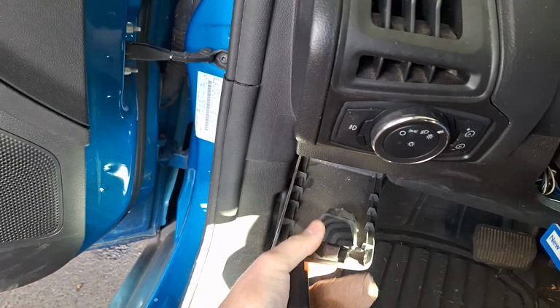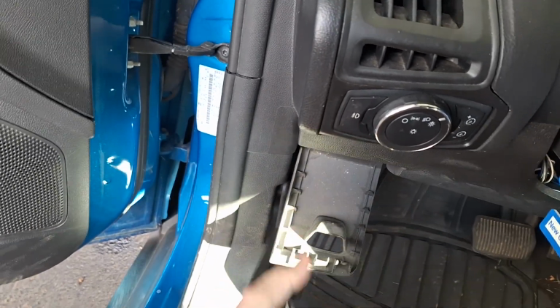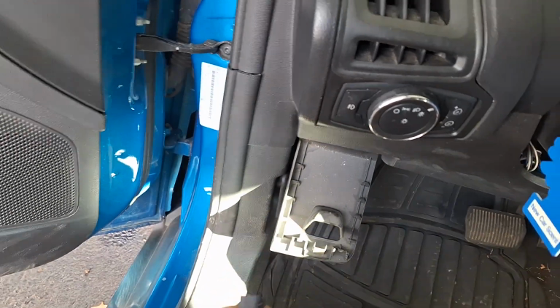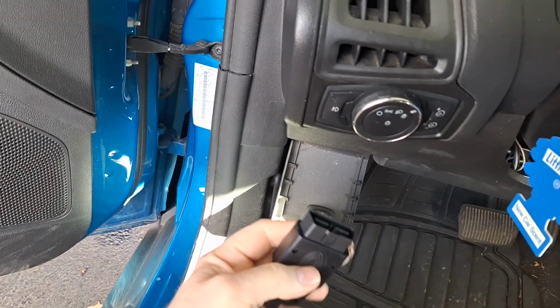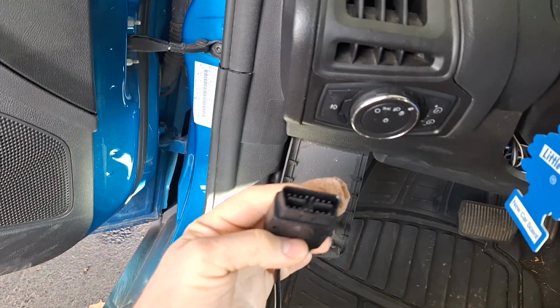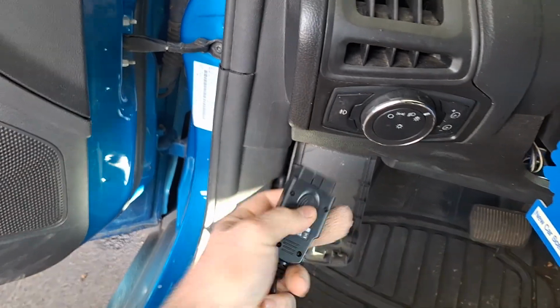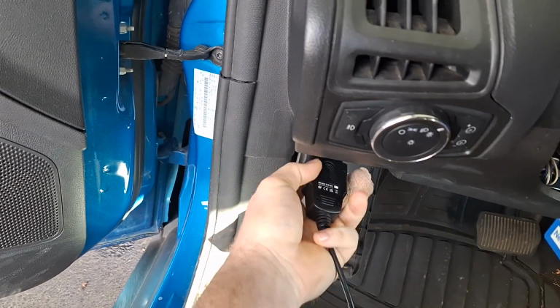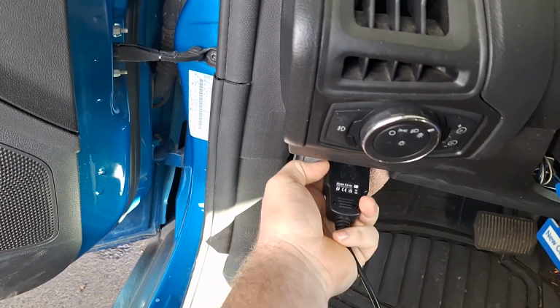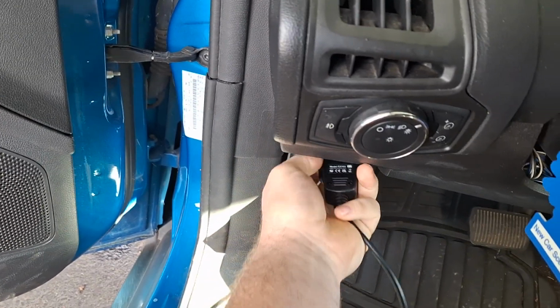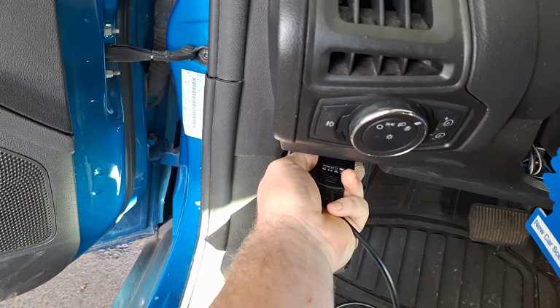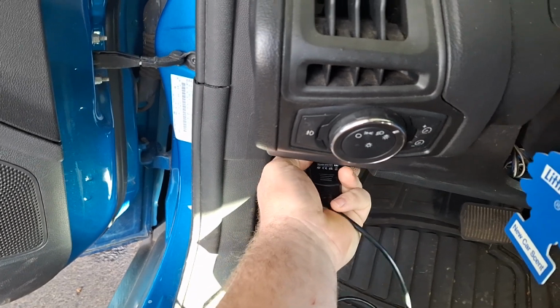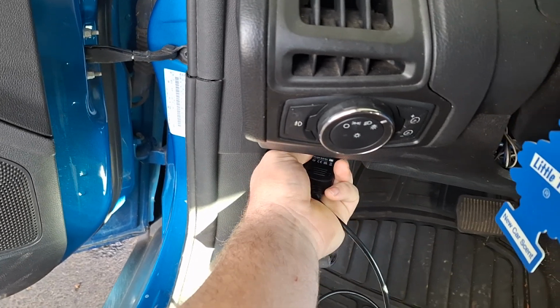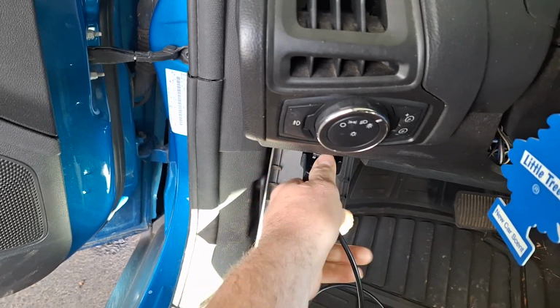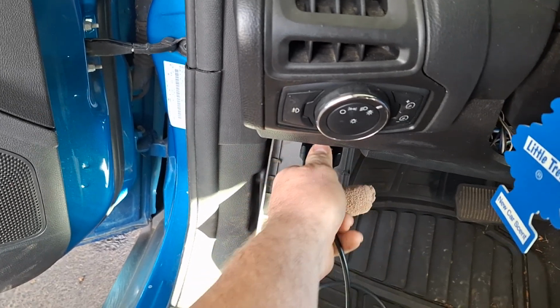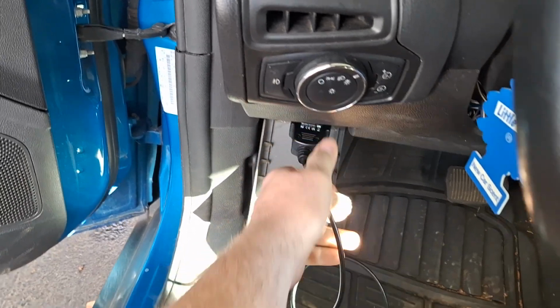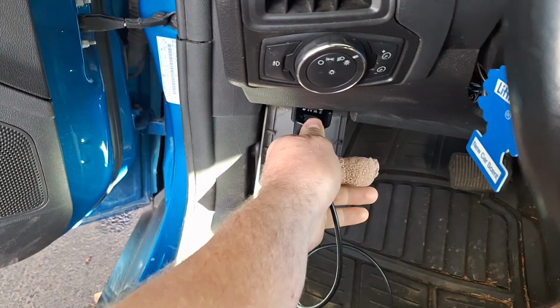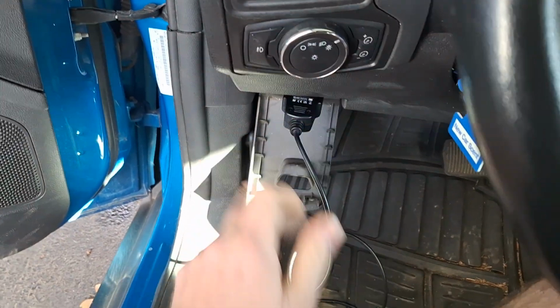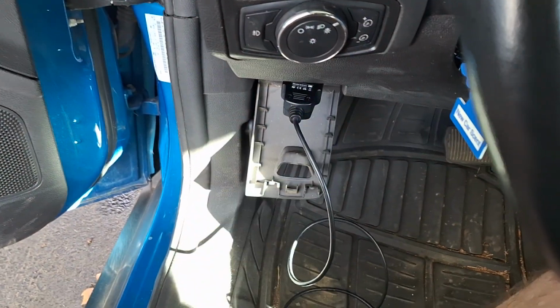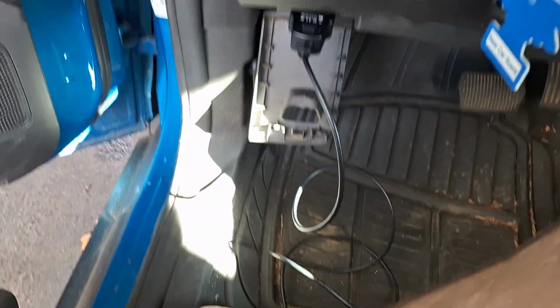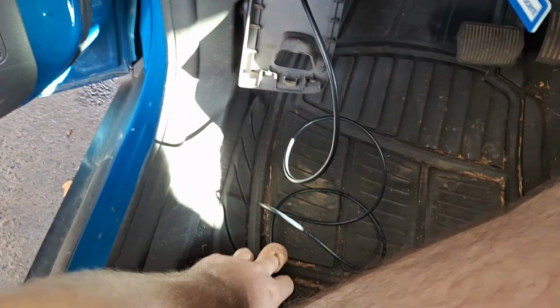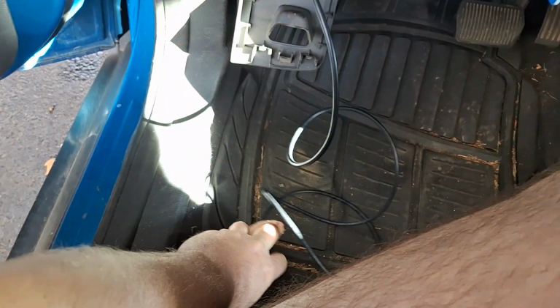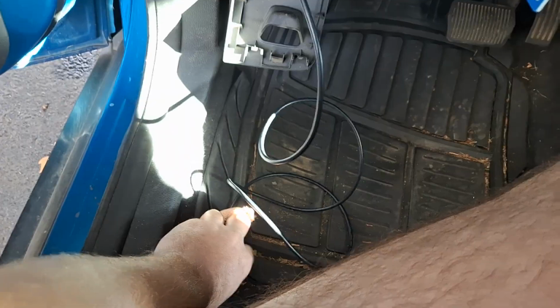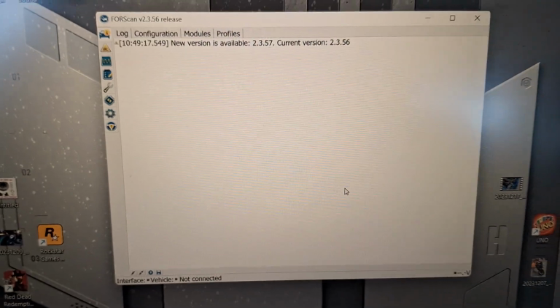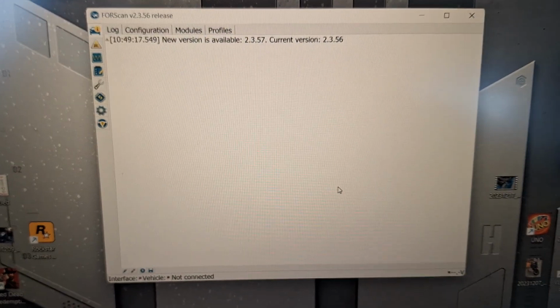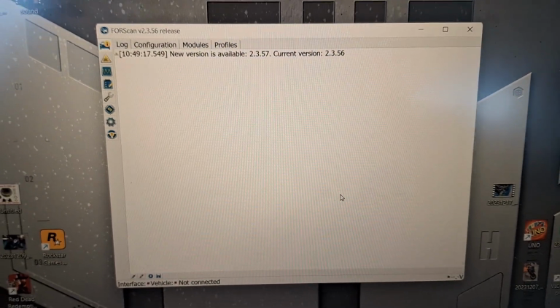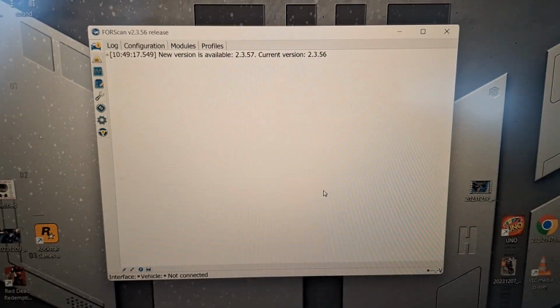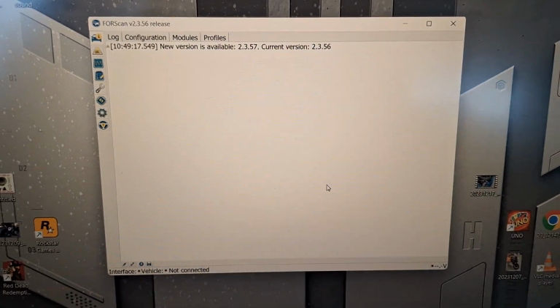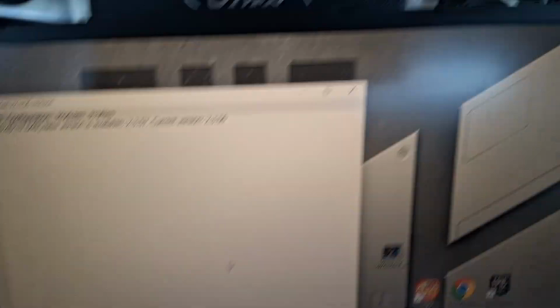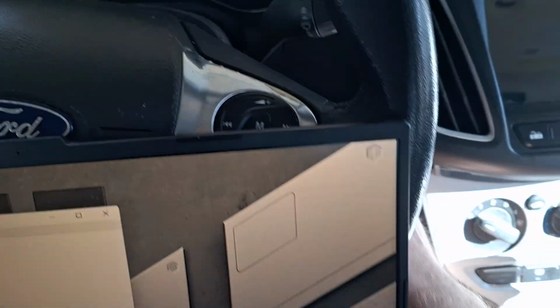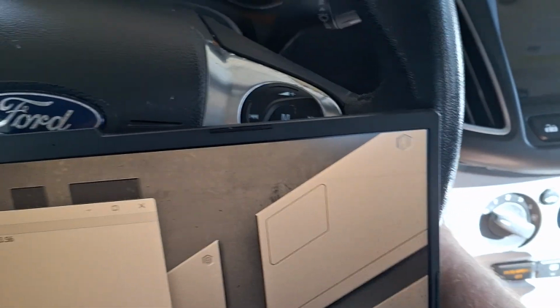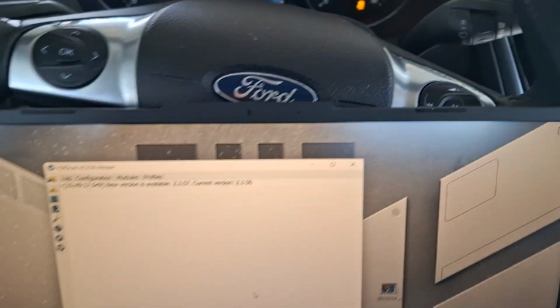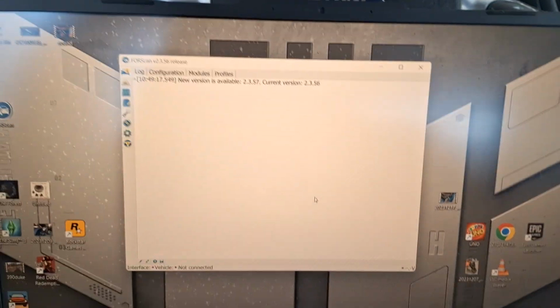I'm going to connect that up, connect it to the laptop. I do have Forescan downloaded with the two-month free license on it. I've got Forescan here — start it up and turn the key on with the engine off.